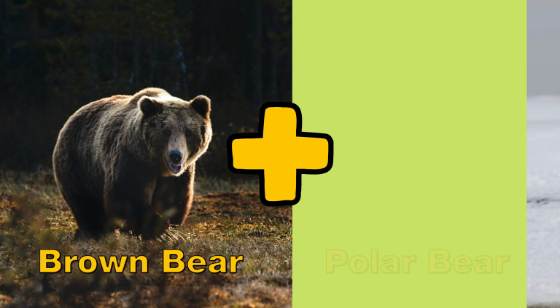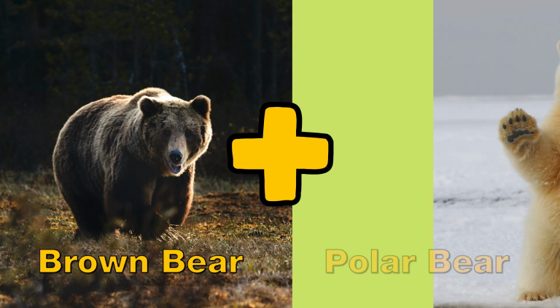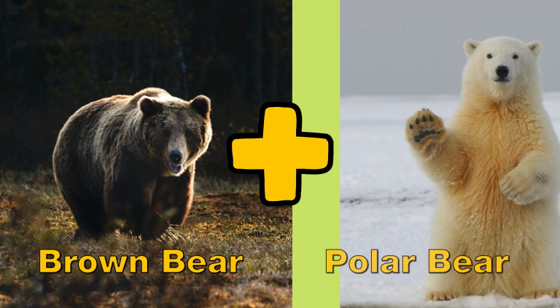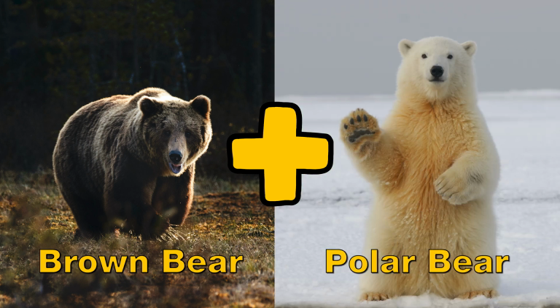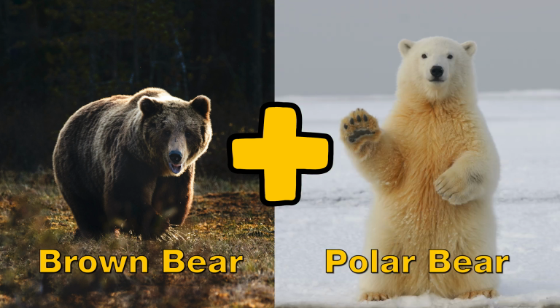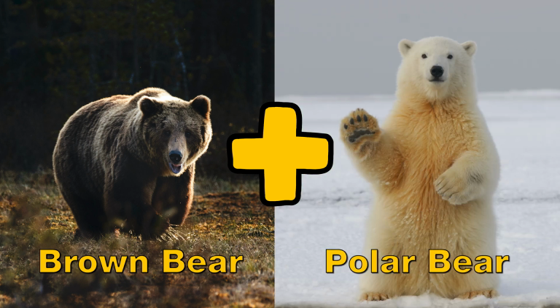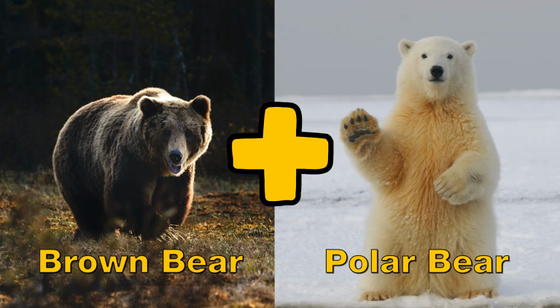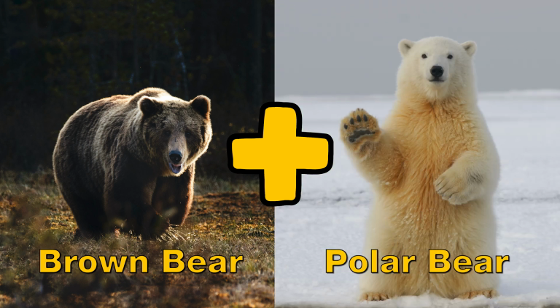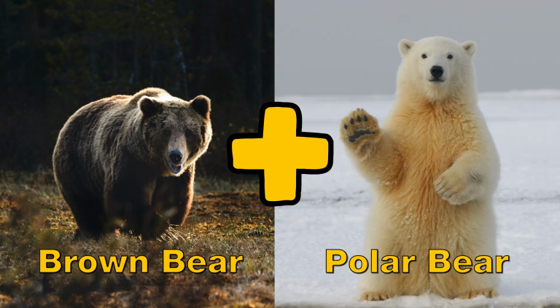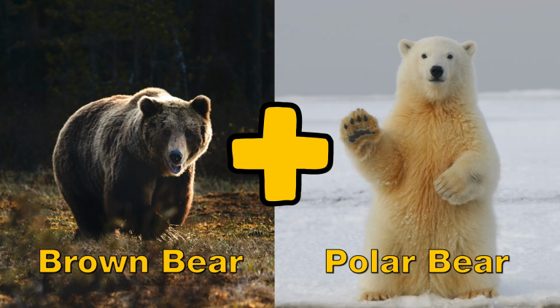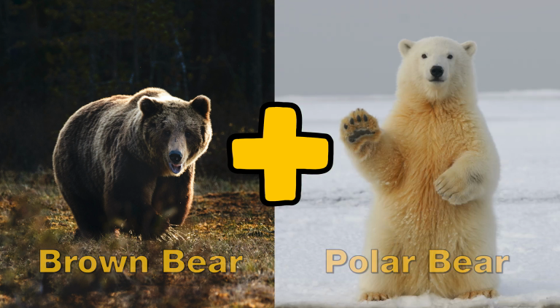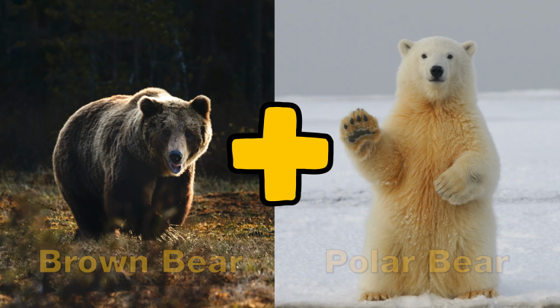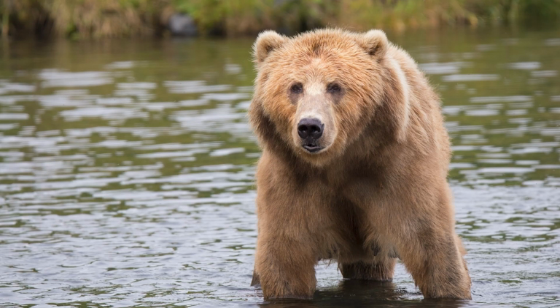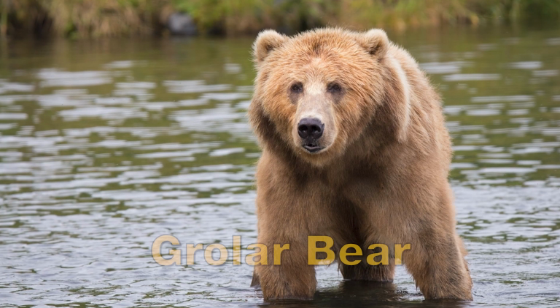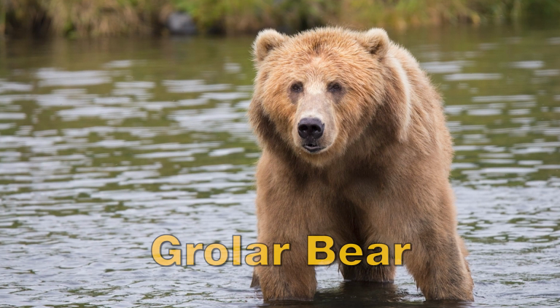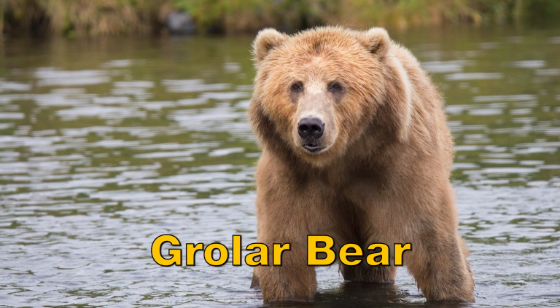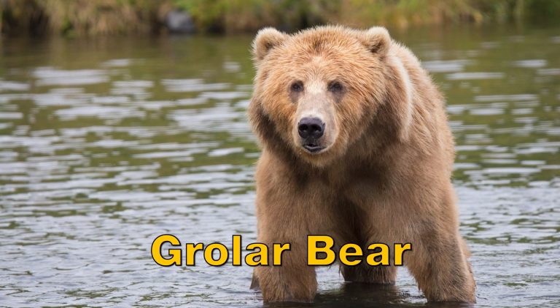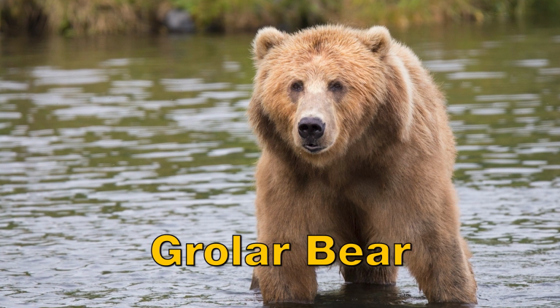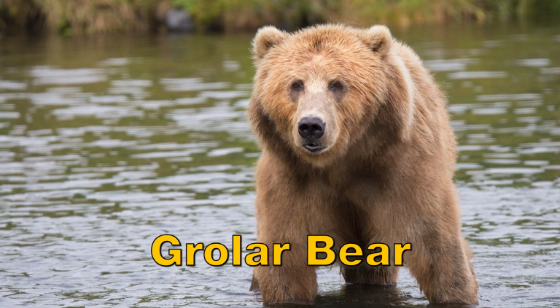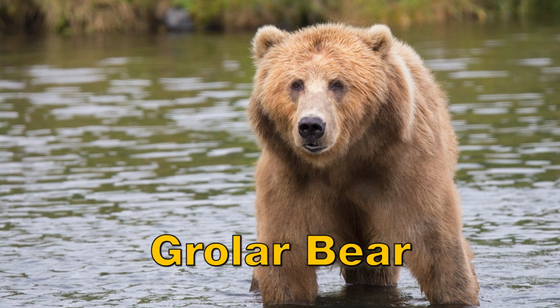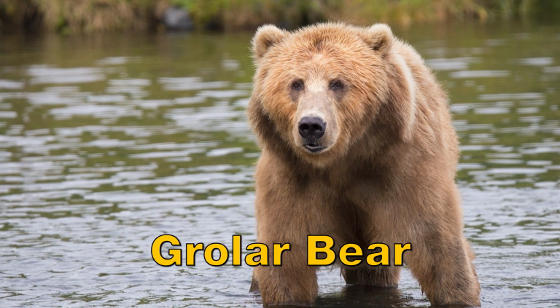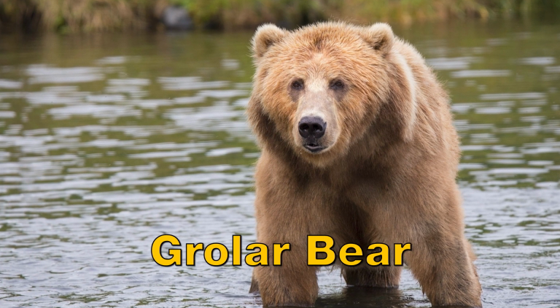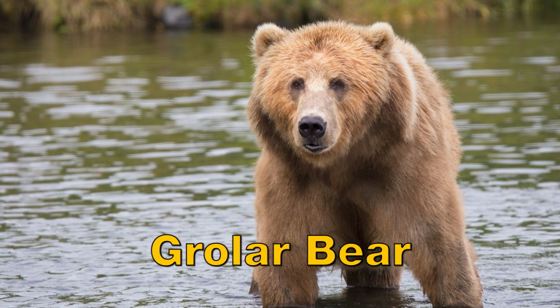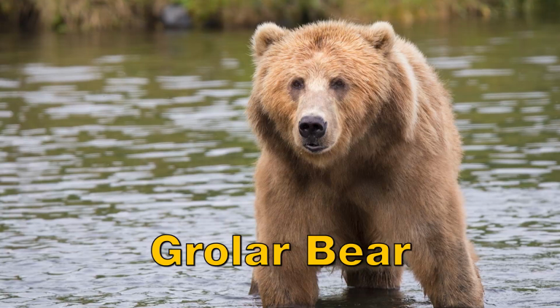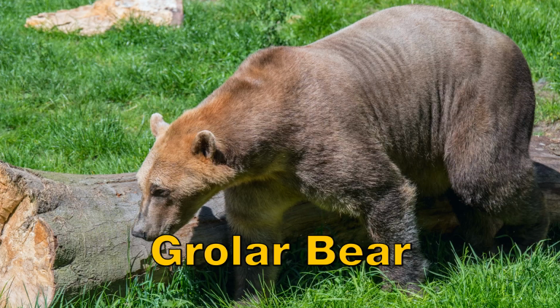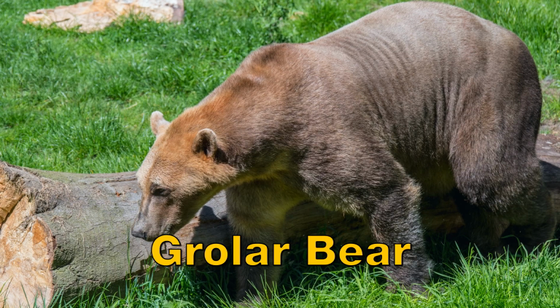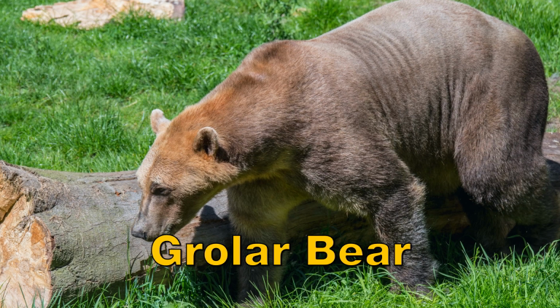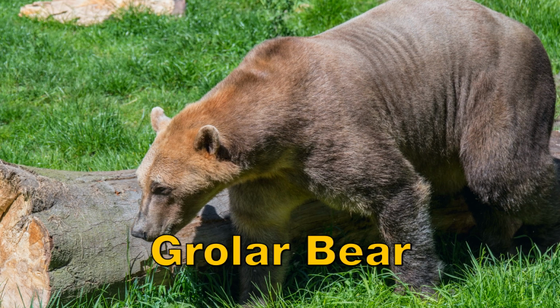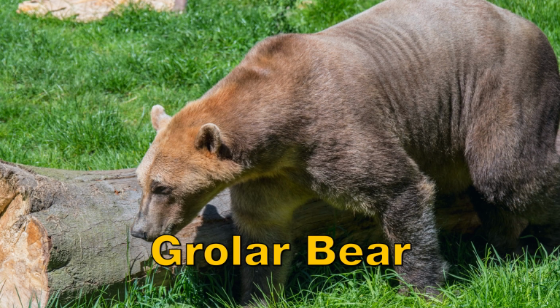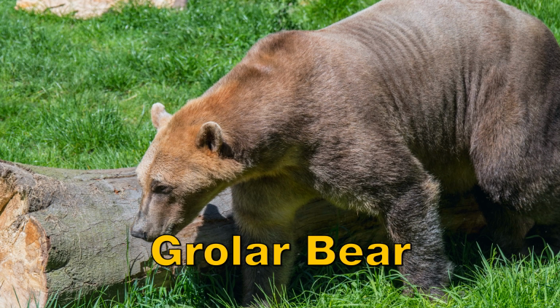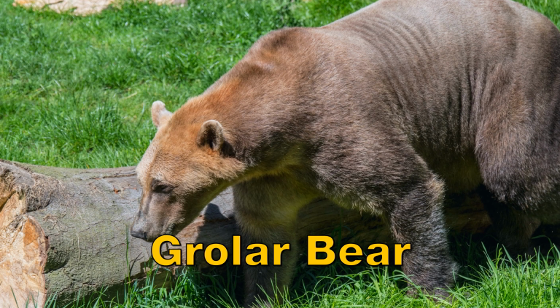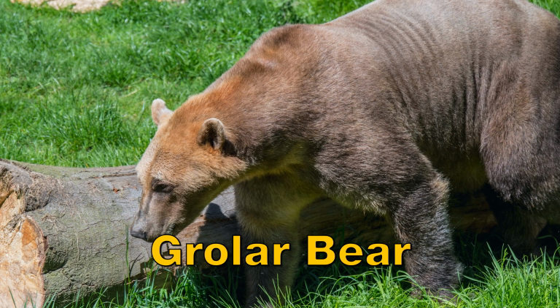A brown bear and a polar bear hybrid, the grolar bear, is a rare ursid hybrid that occurs both in captivity and in the wild. These animals are also sometimes called grolar bears.